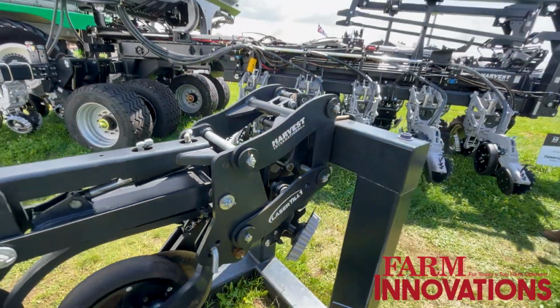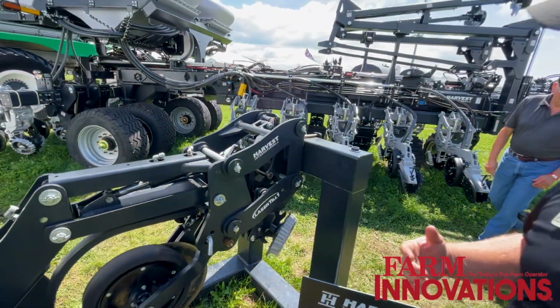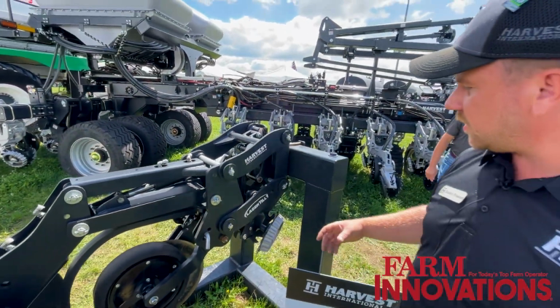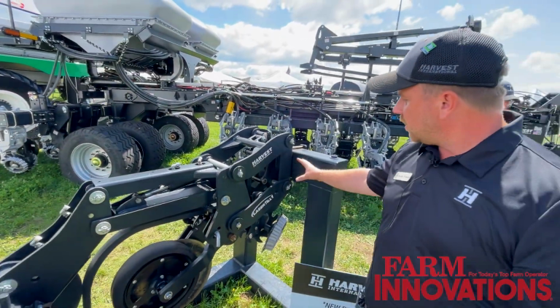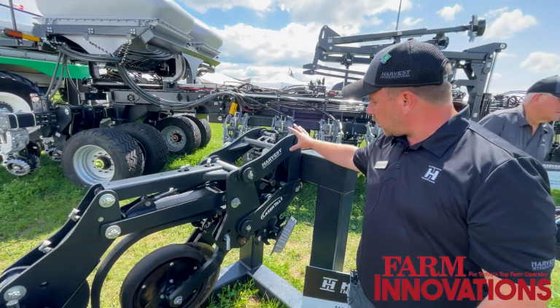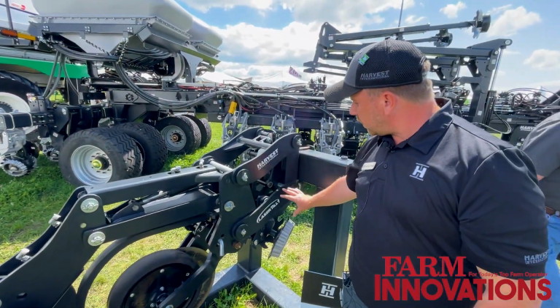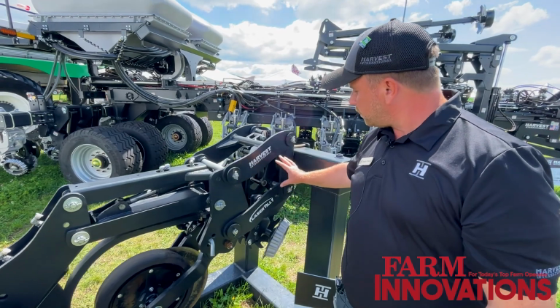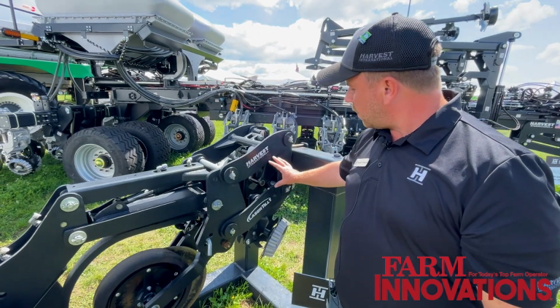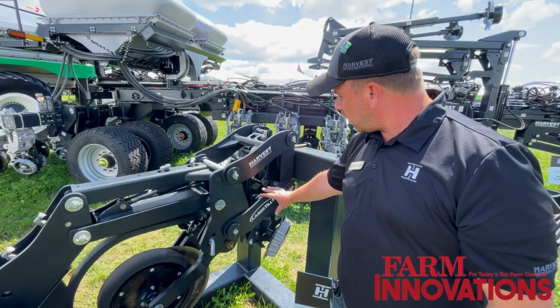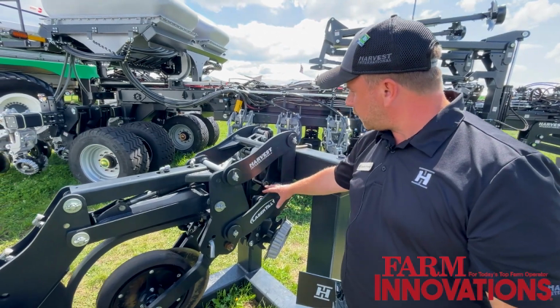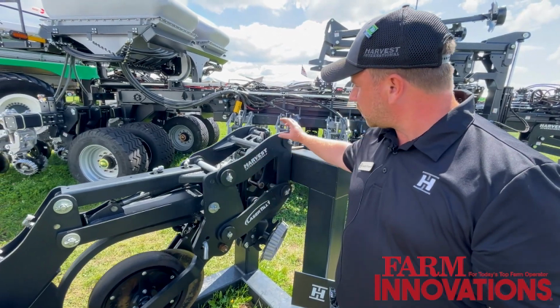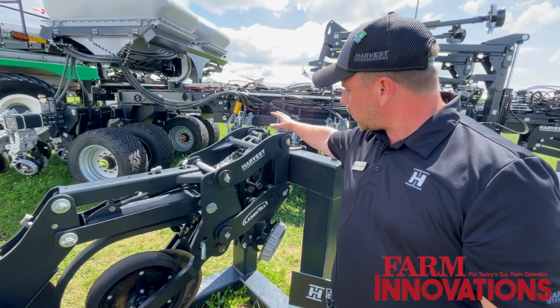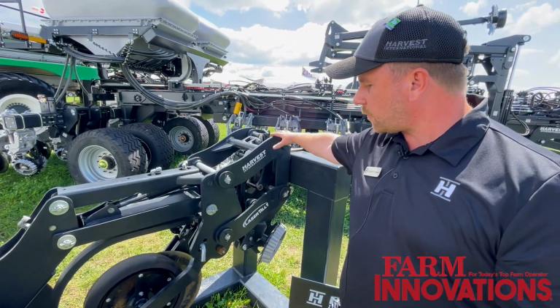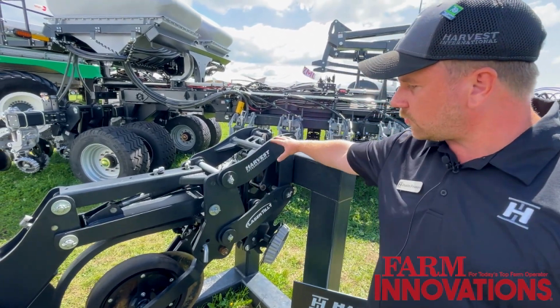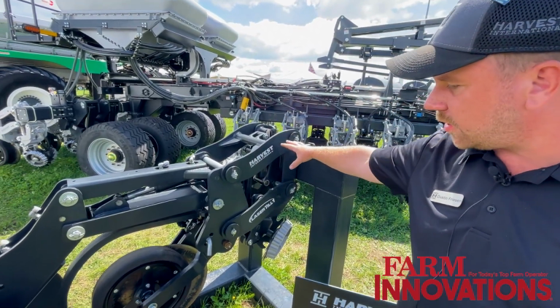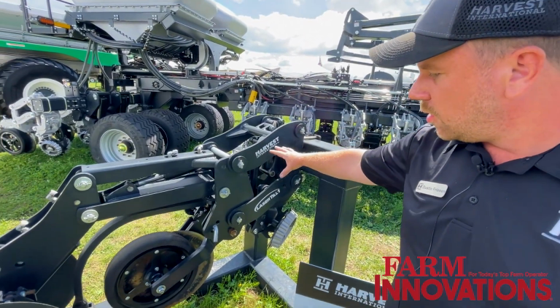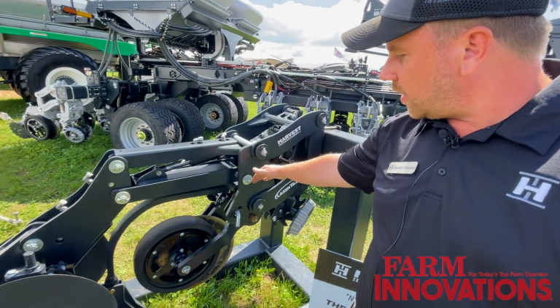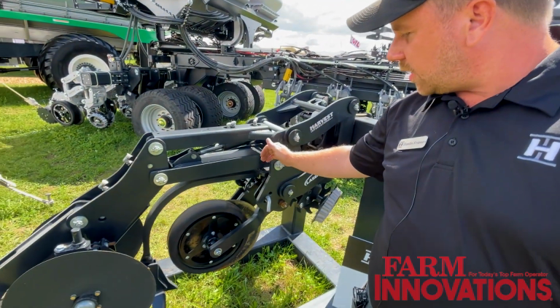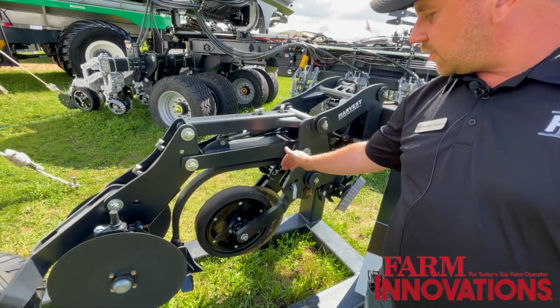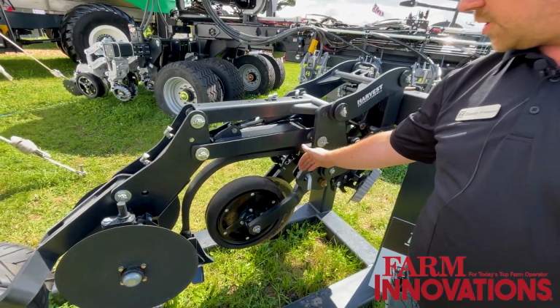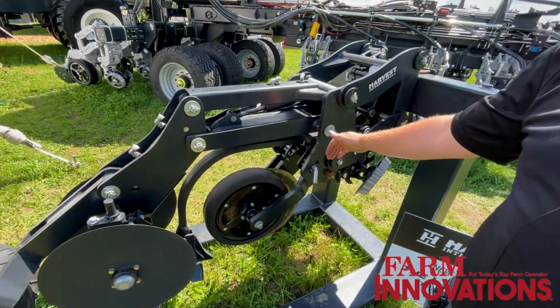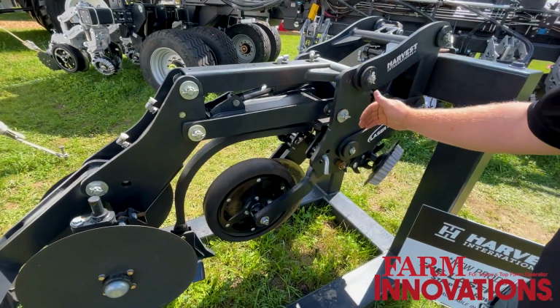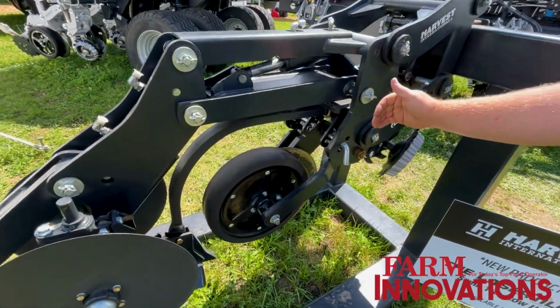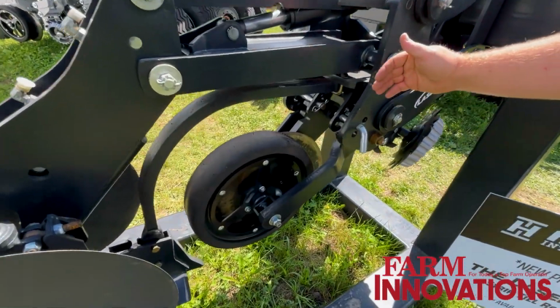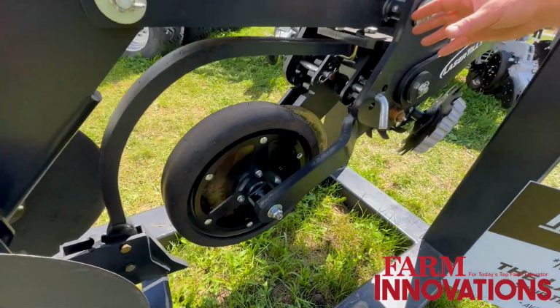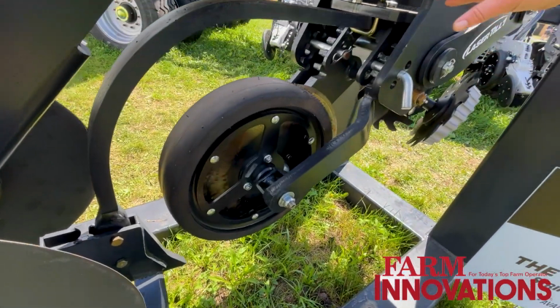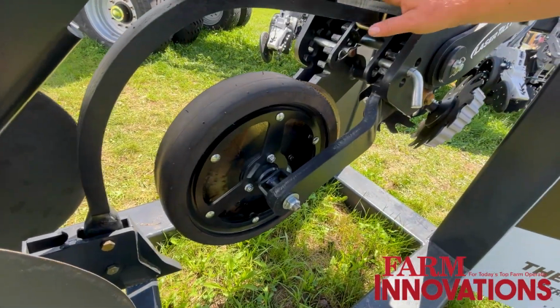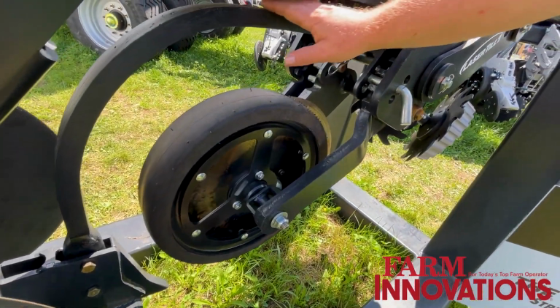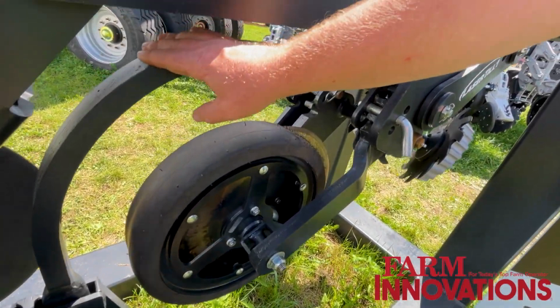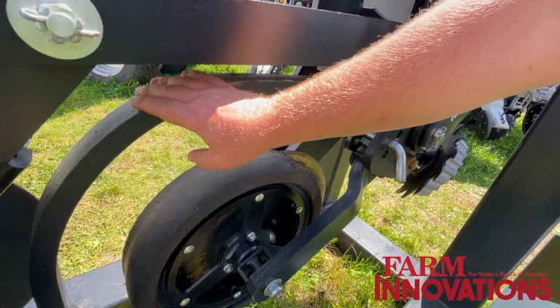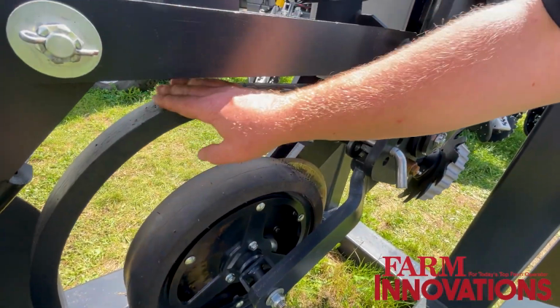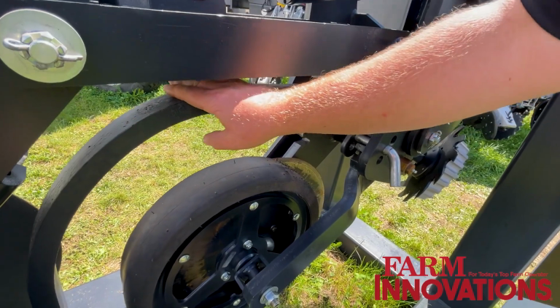We've got our row cleaner with hydraulic downforce, hydraulic downforce on the row unit, moving into the coulter there for cutting. The next section here would be what we're calling our mini shank.